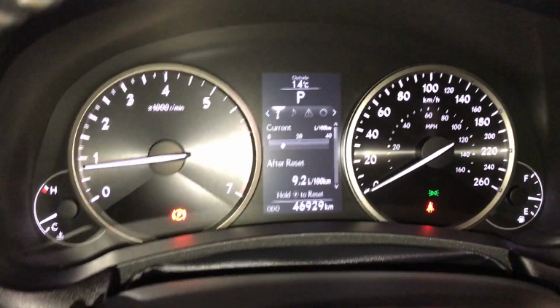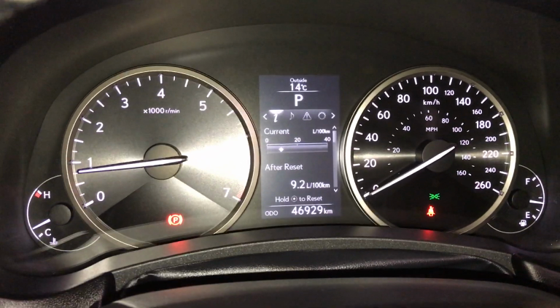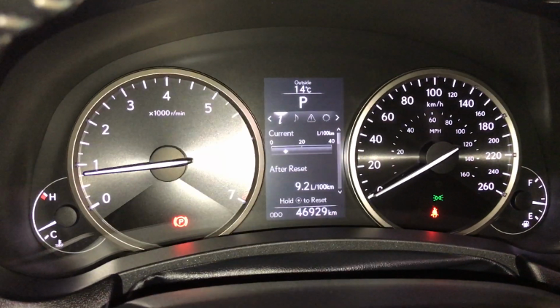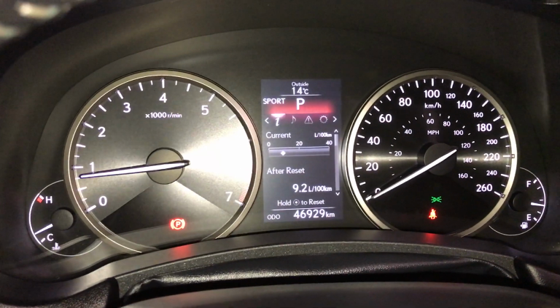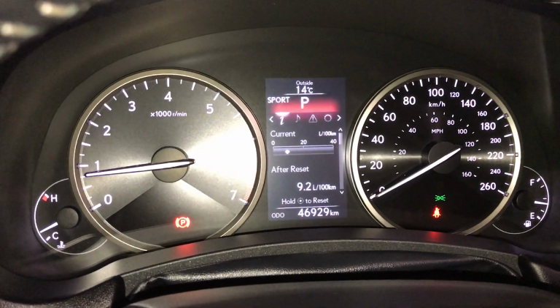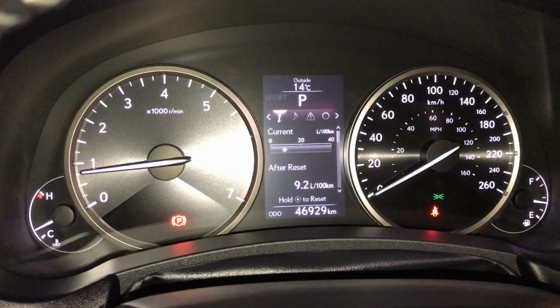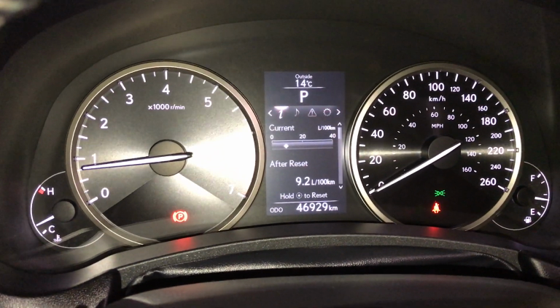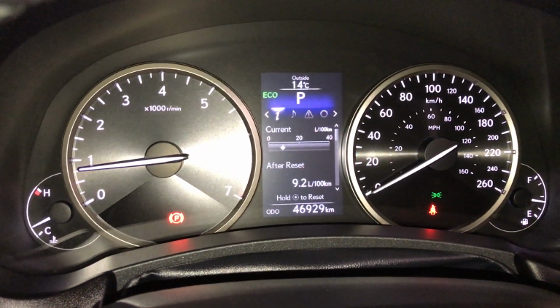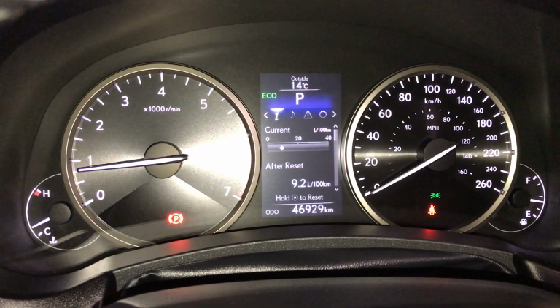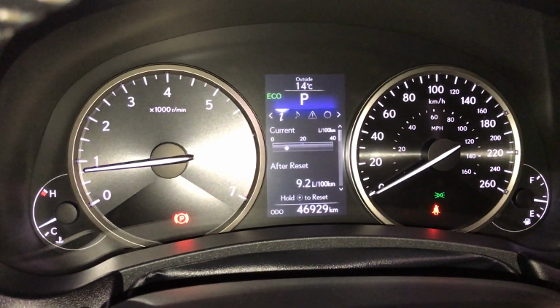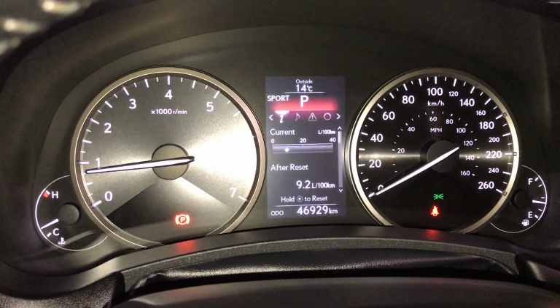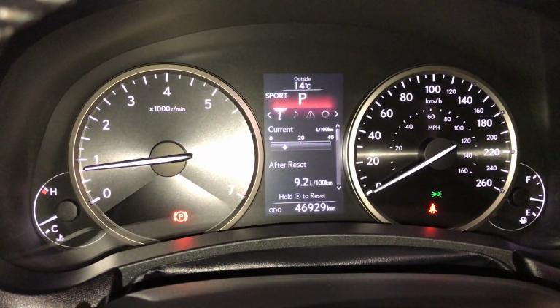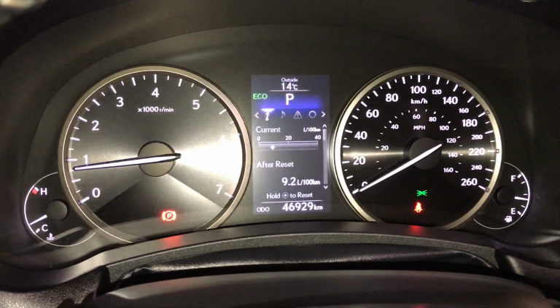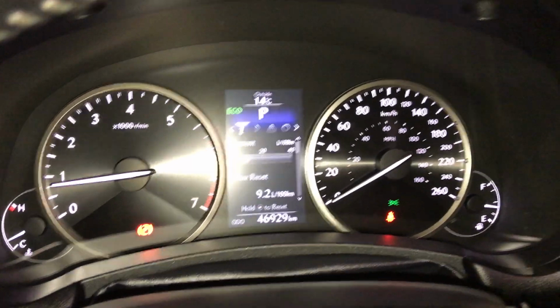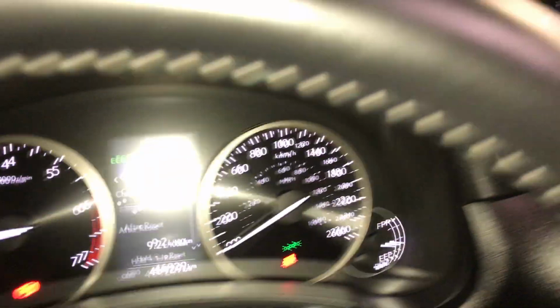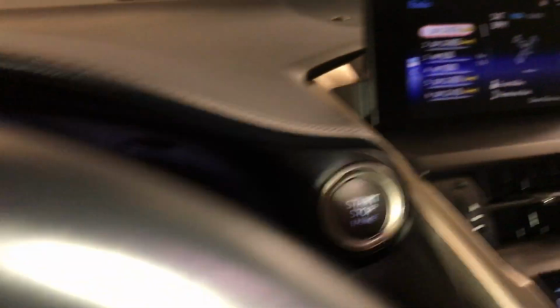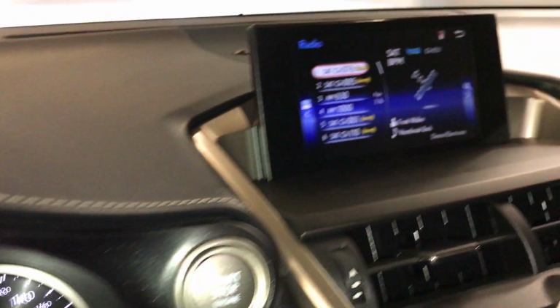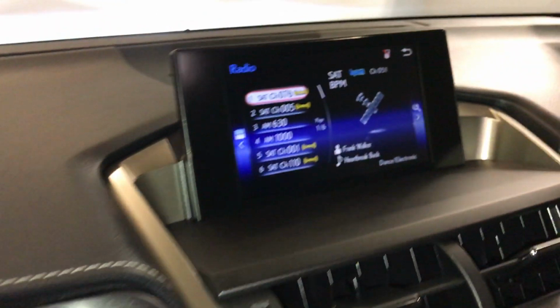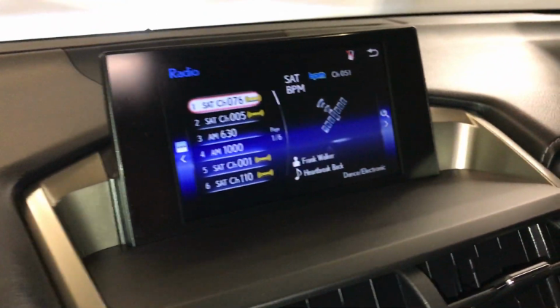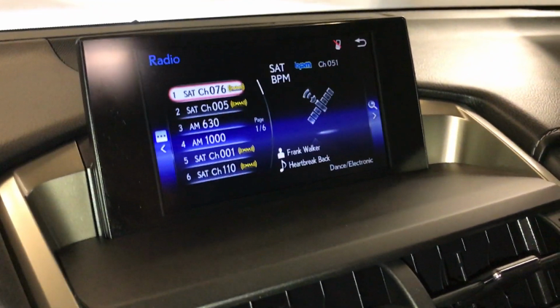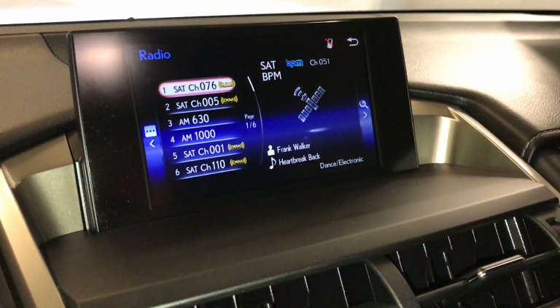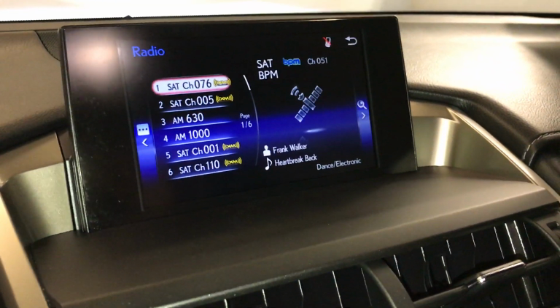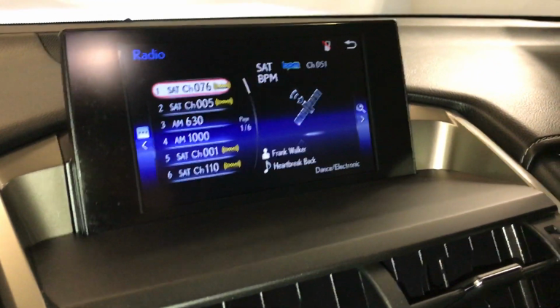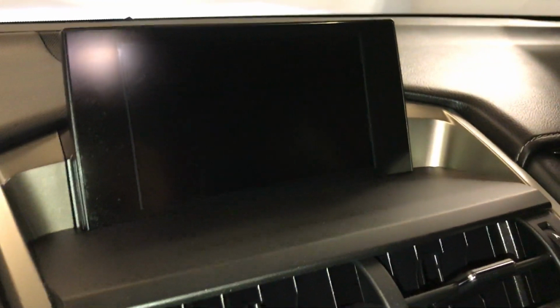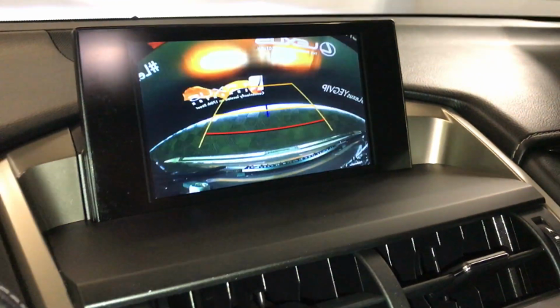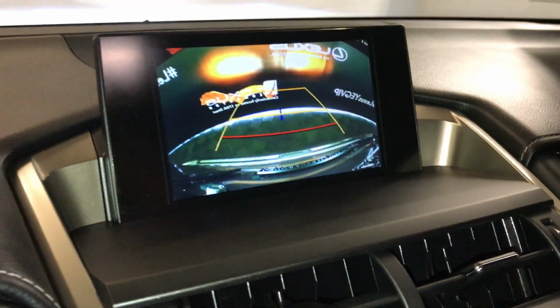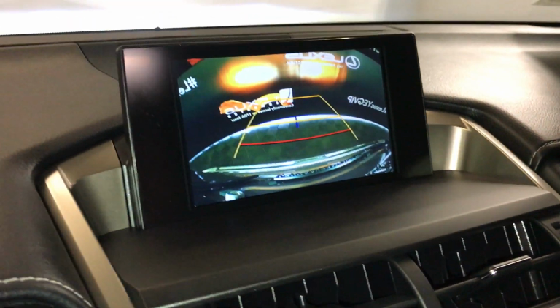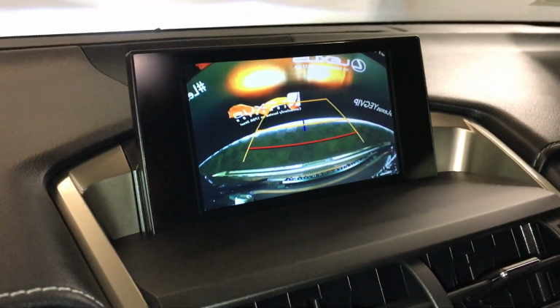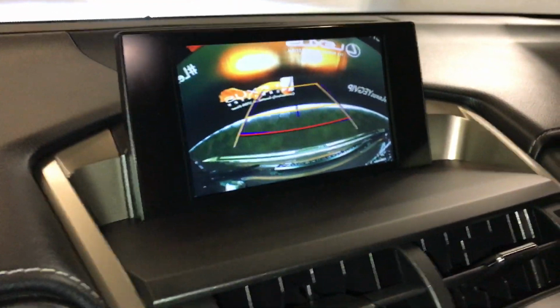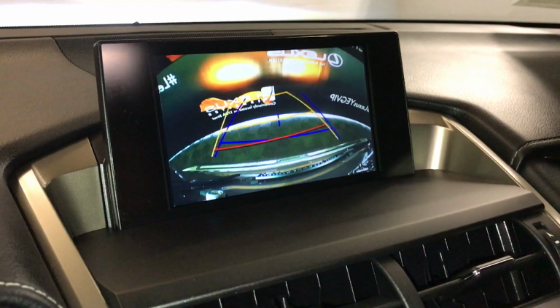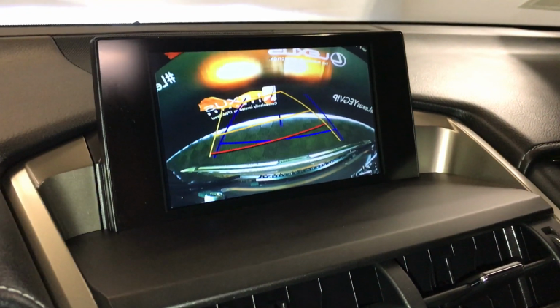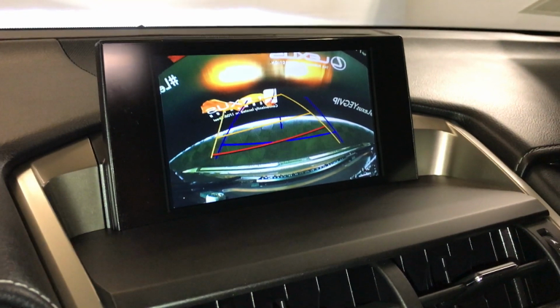For drive modes, you have sport, normal, and eco modes. There is a 7-inch display screen that houses your backup camera. You have your guidelines.